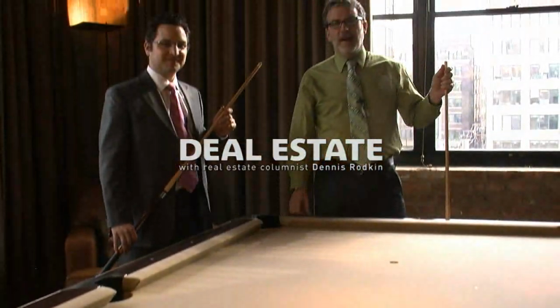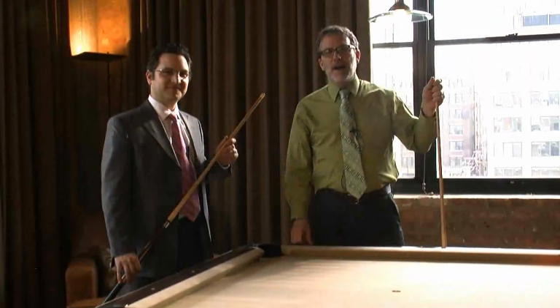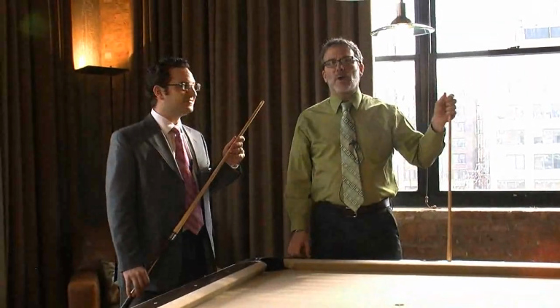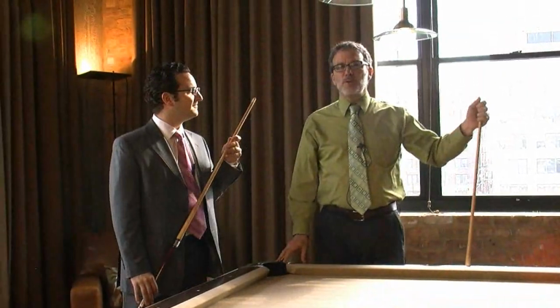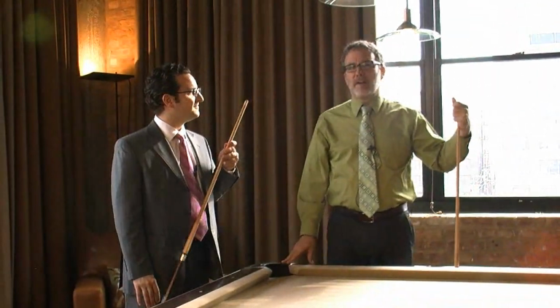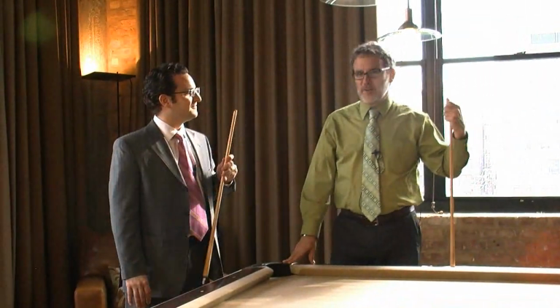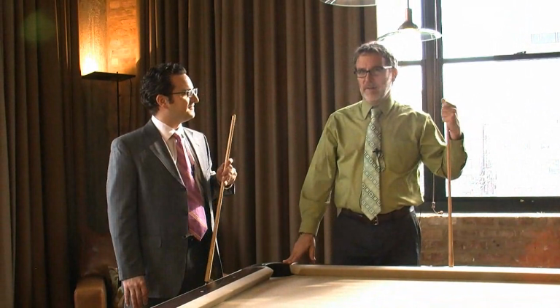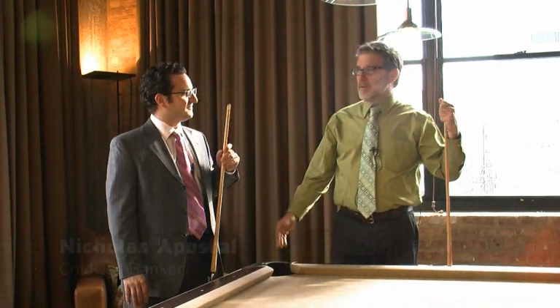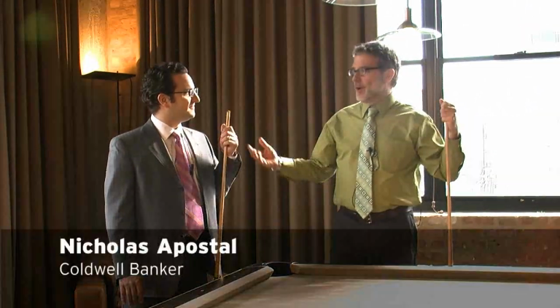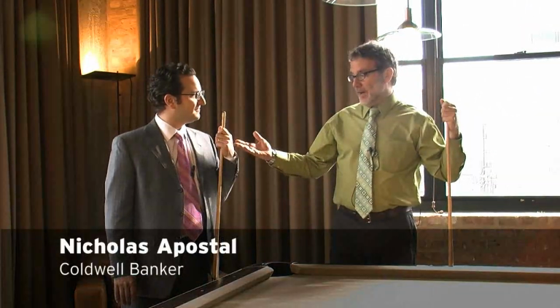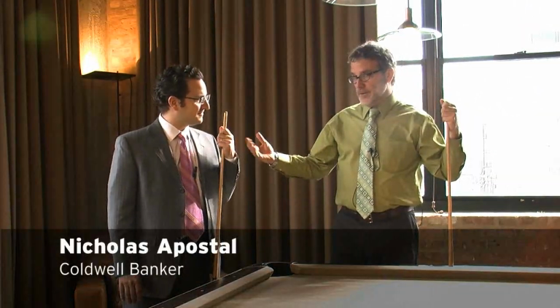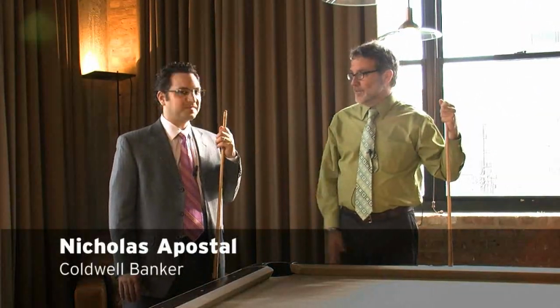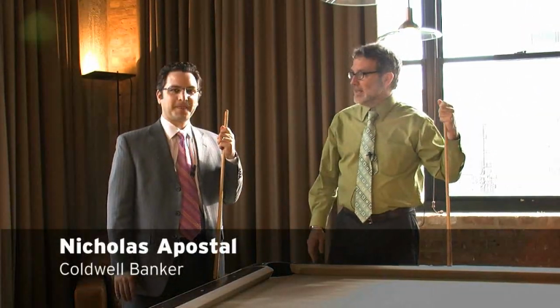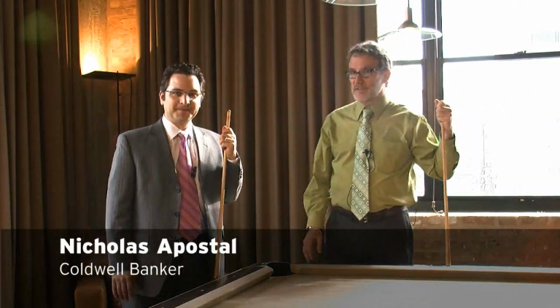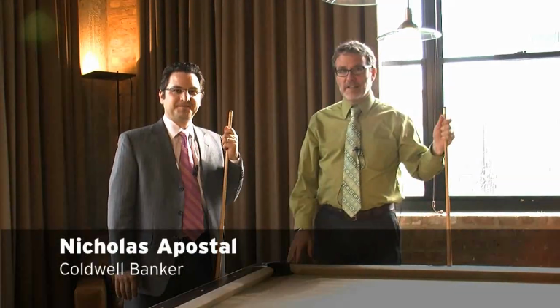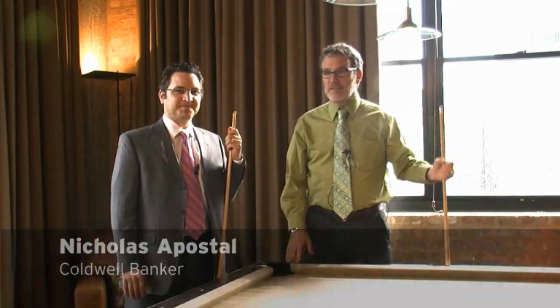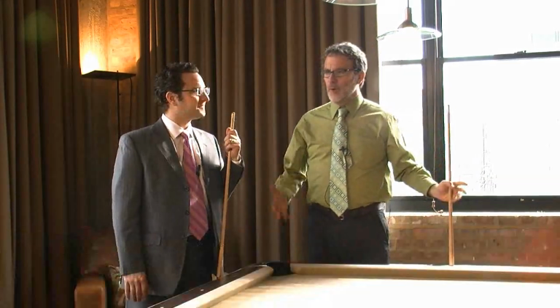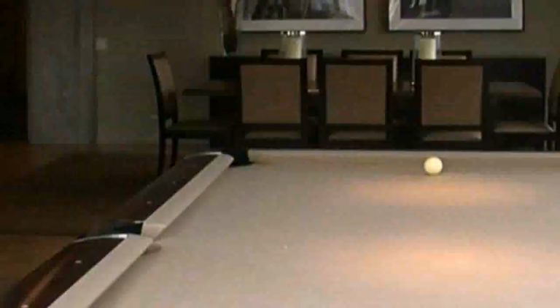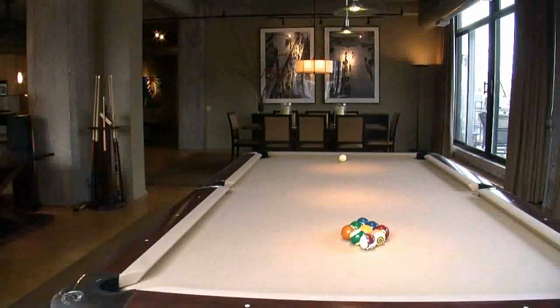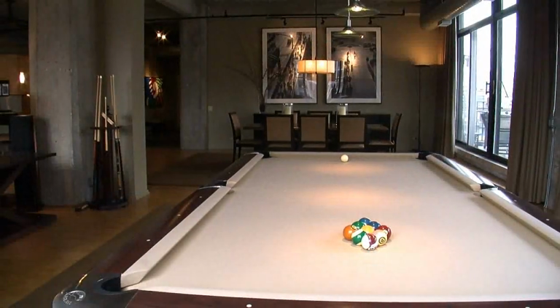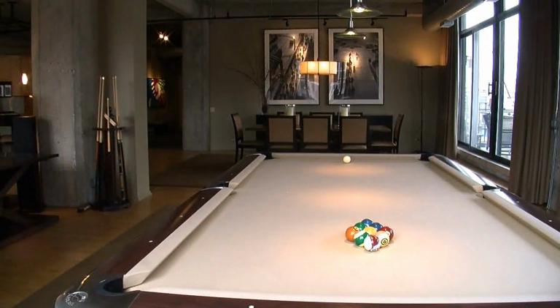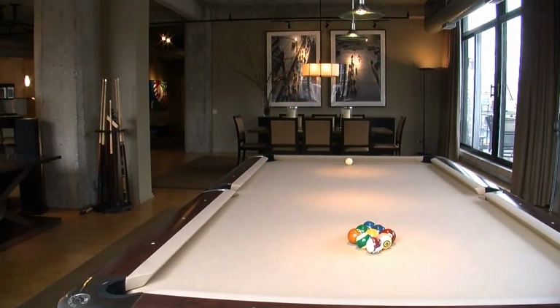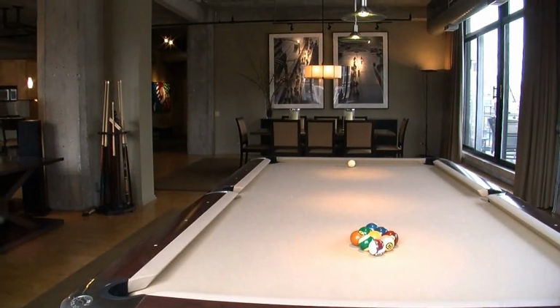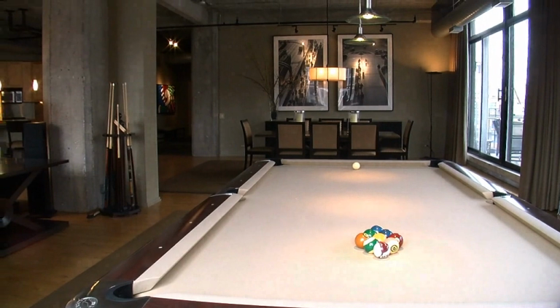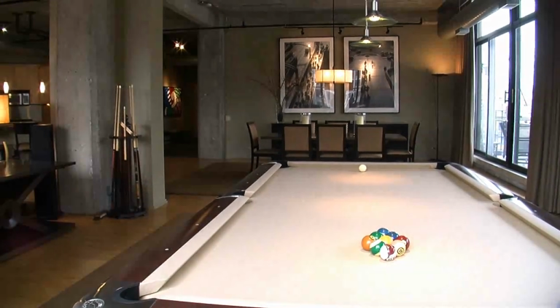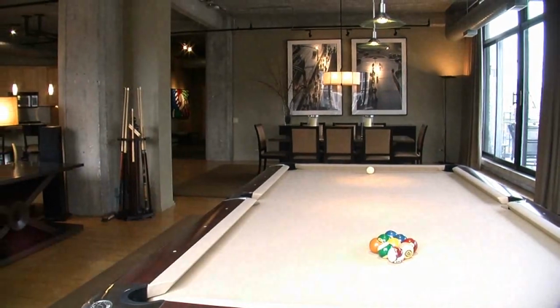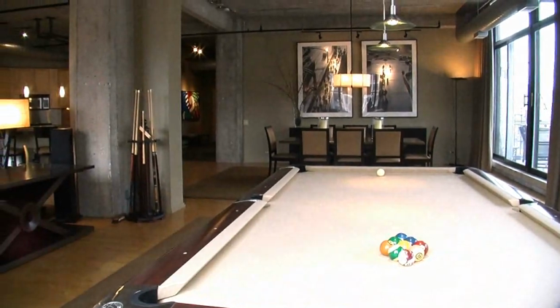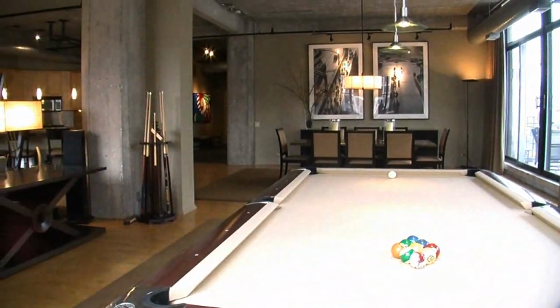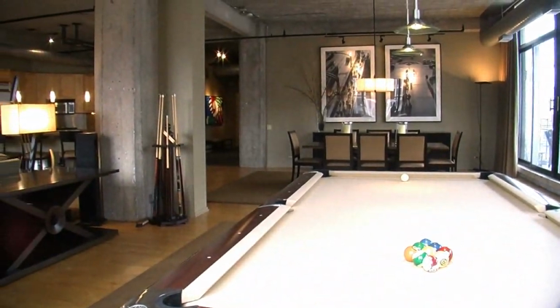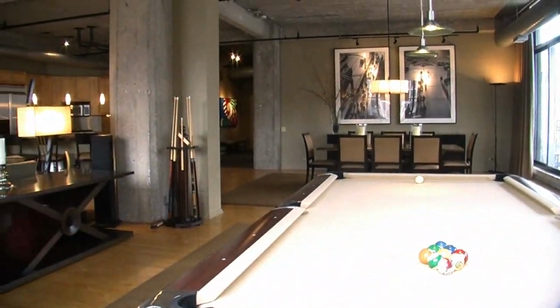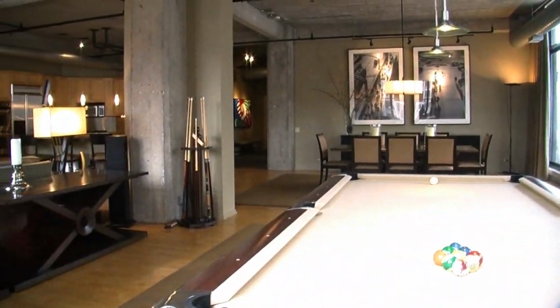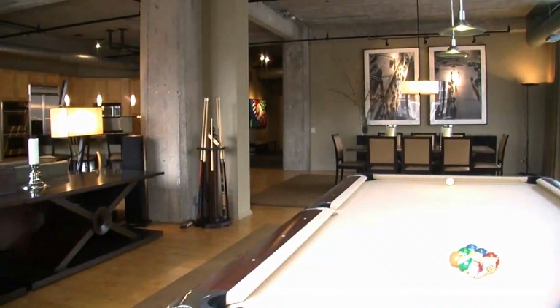I'm in a West Loop condo today with Nico Apostol, who is the agent selling this really big loft. This is quite large, and there's a reason for that.